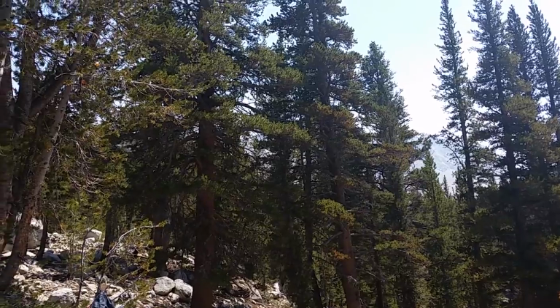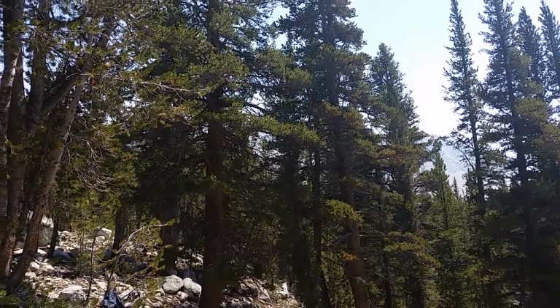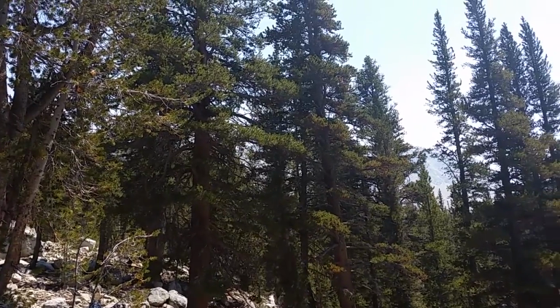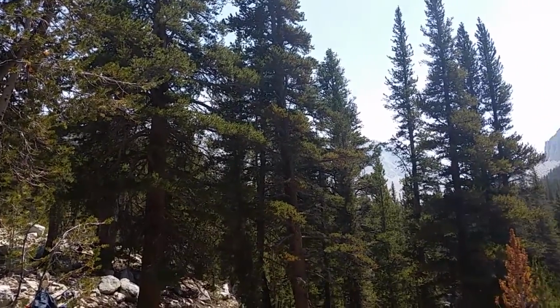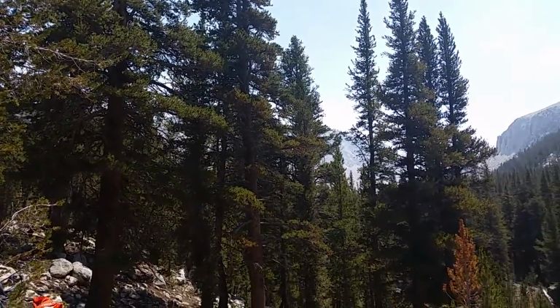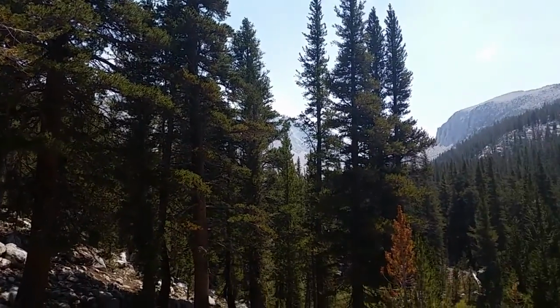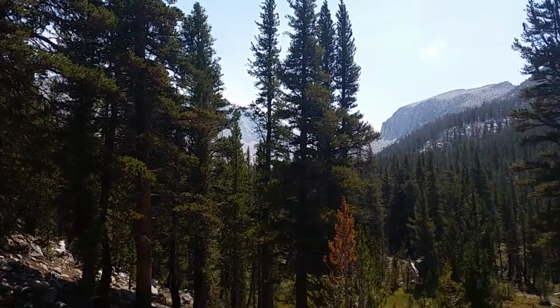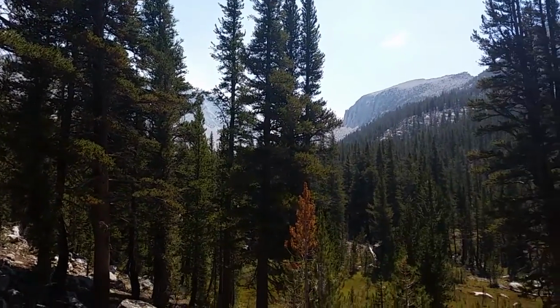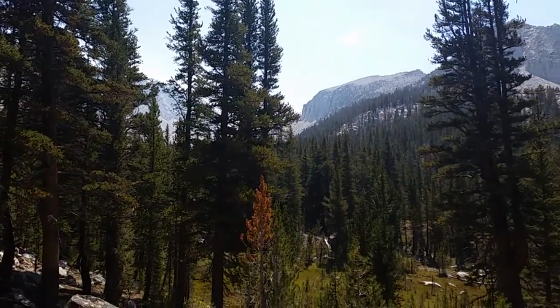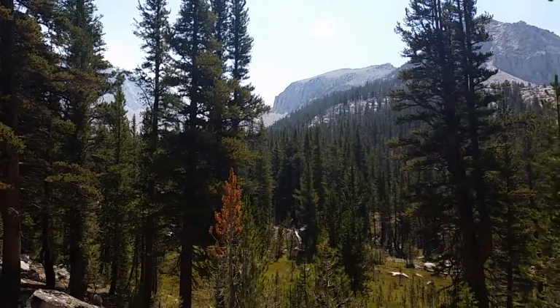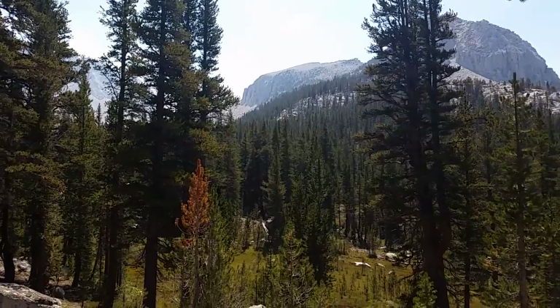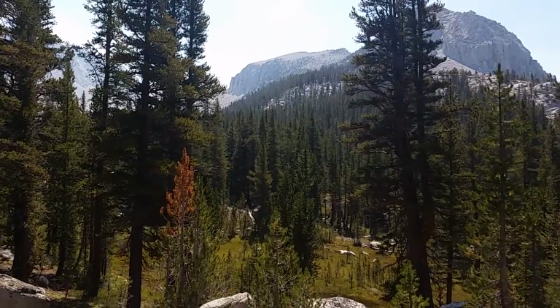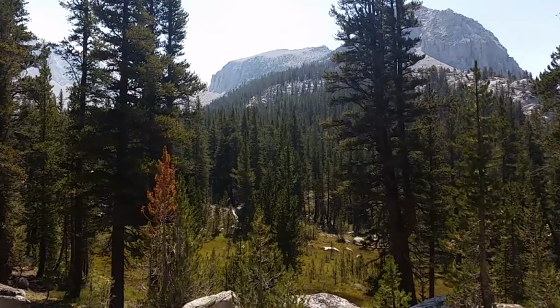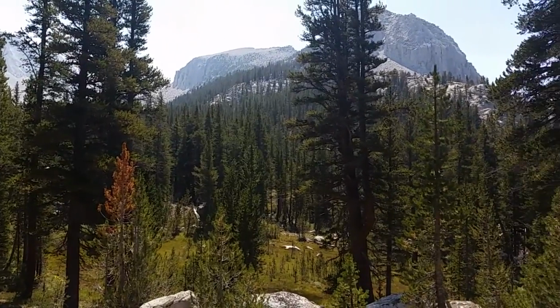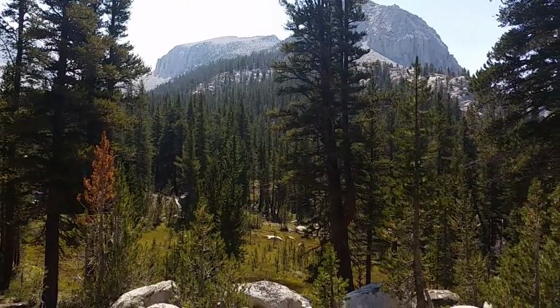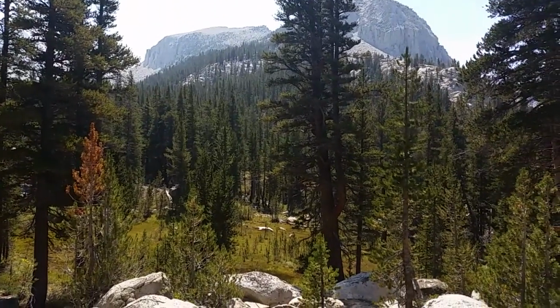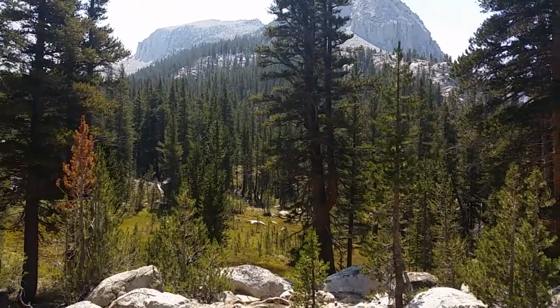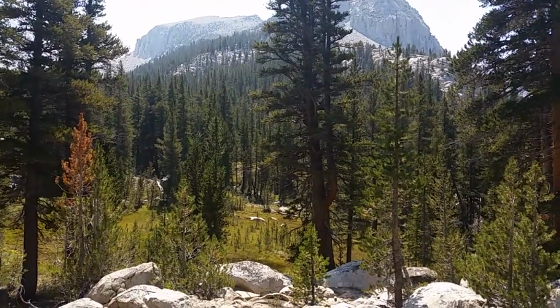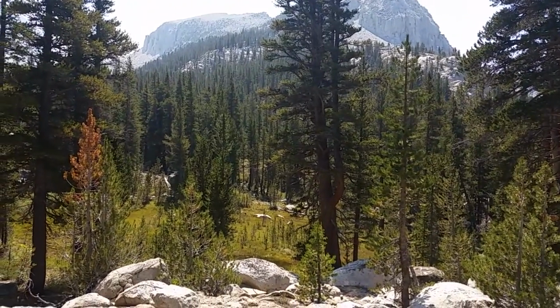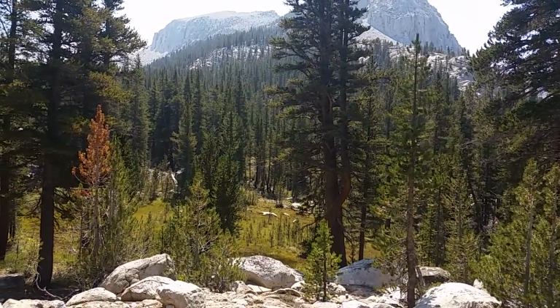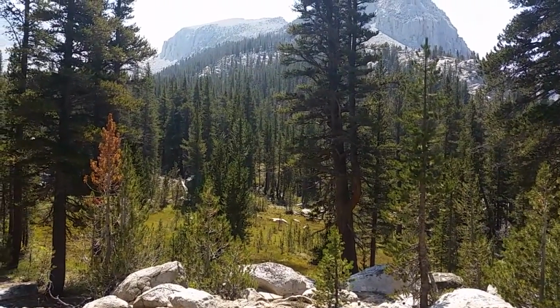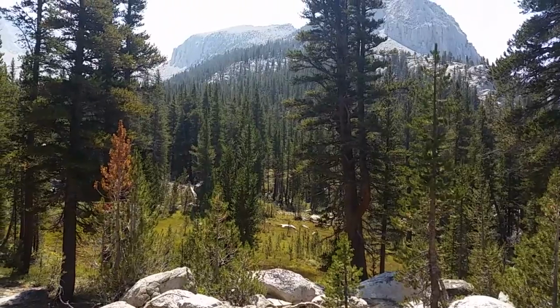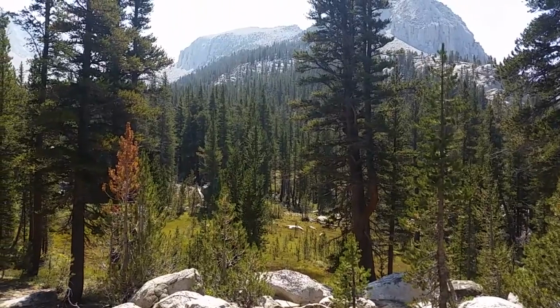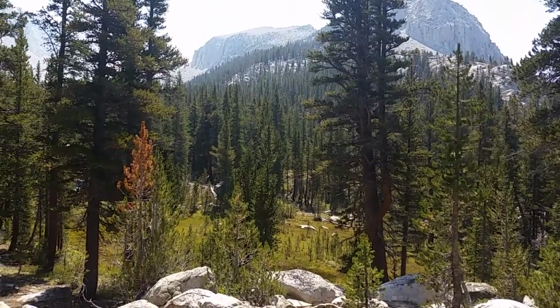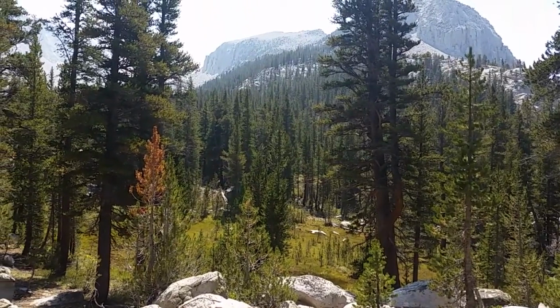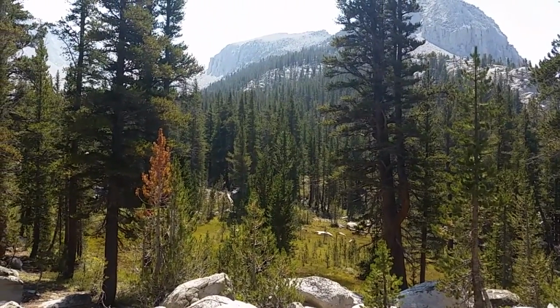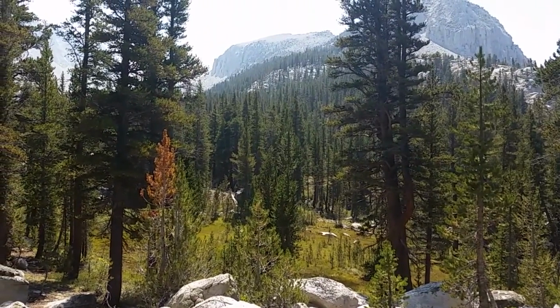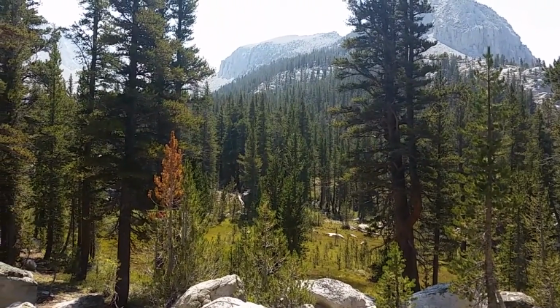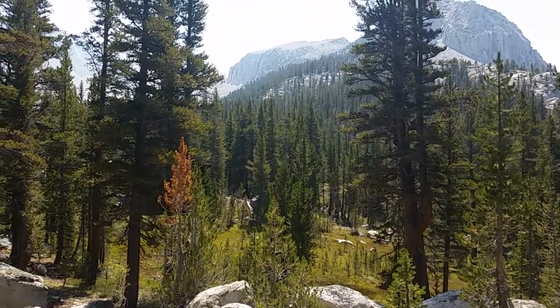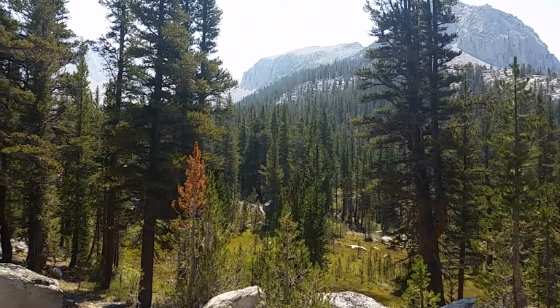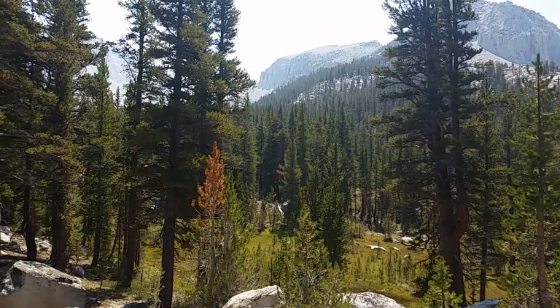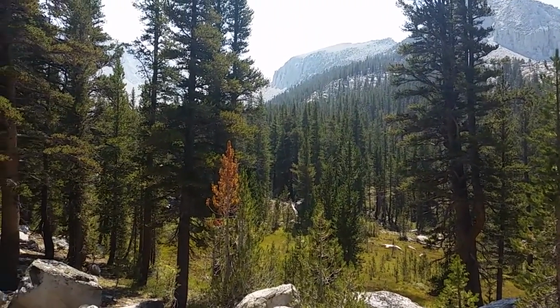Hi, welcome to Ride Alongside. Today I'm coming to you from 4th Recess in the Sierra Nevadas, just south of Pioneer Basin and north of Mono Pass.